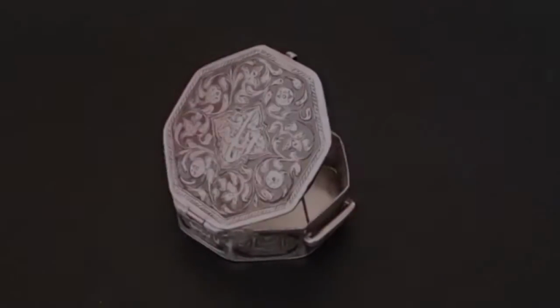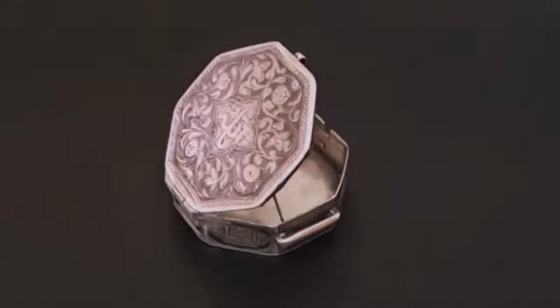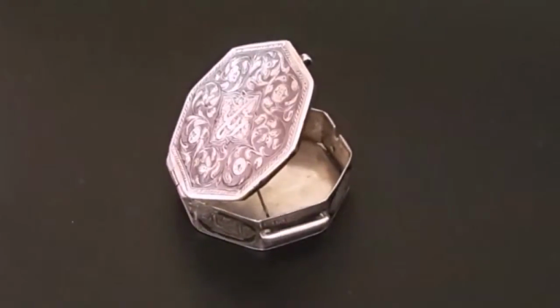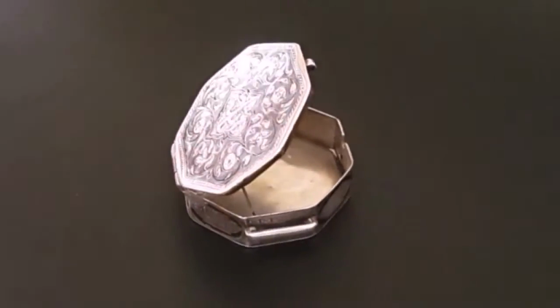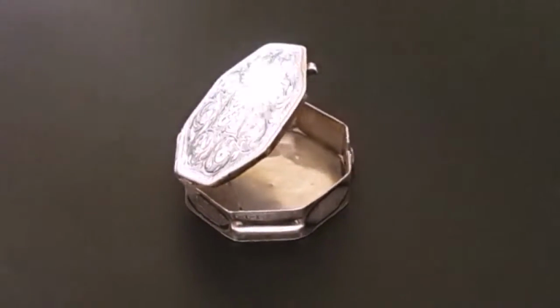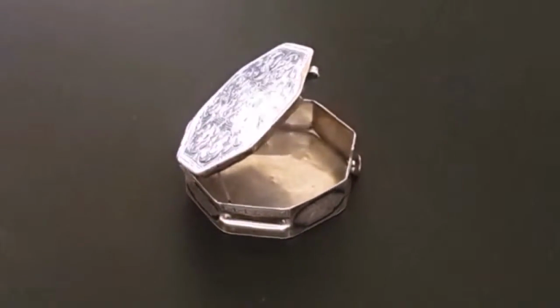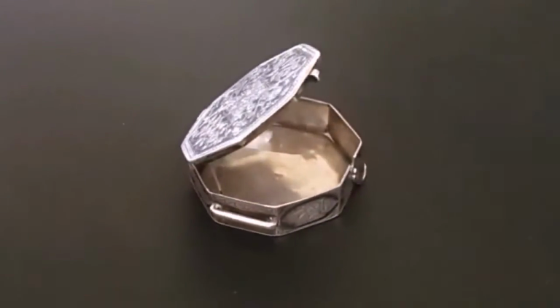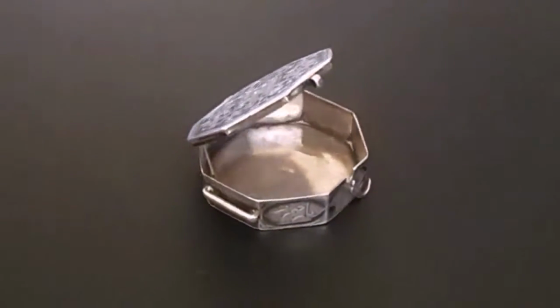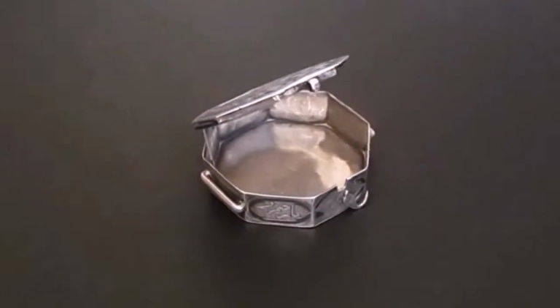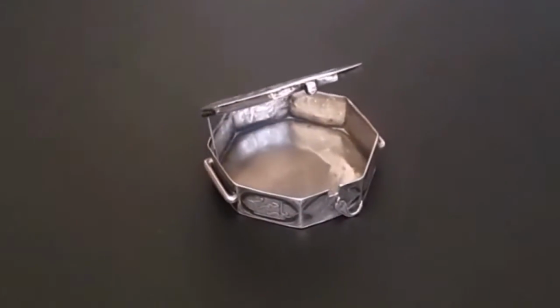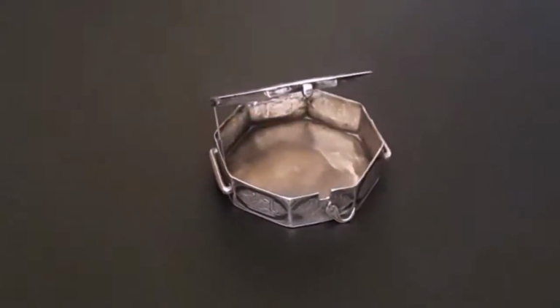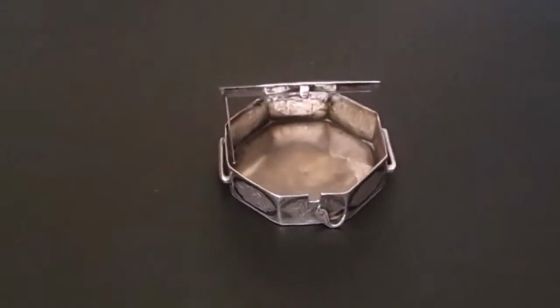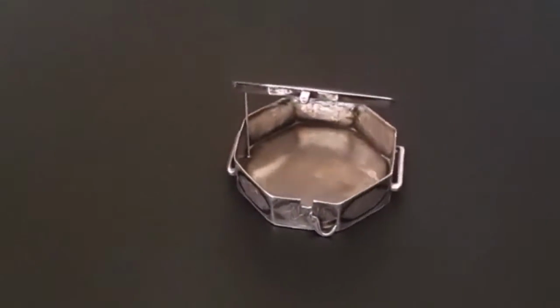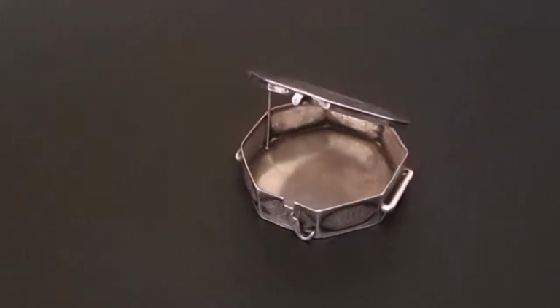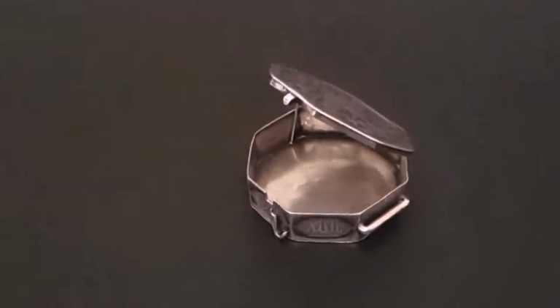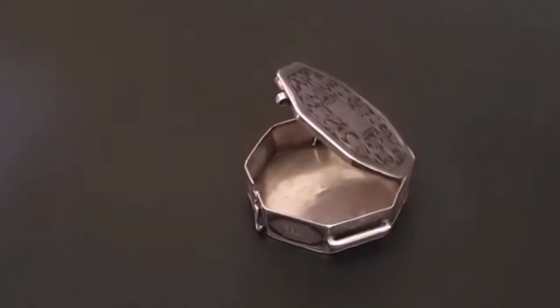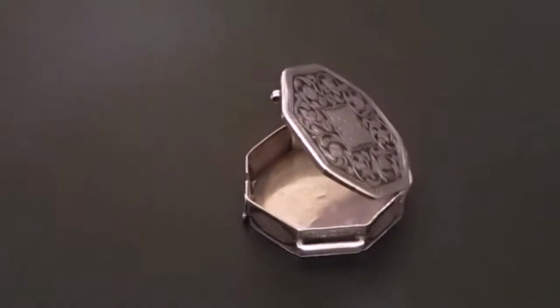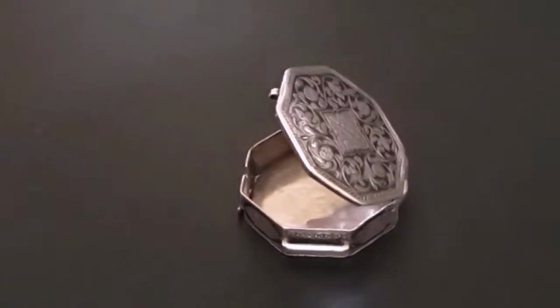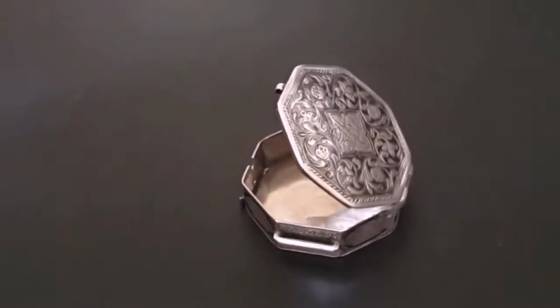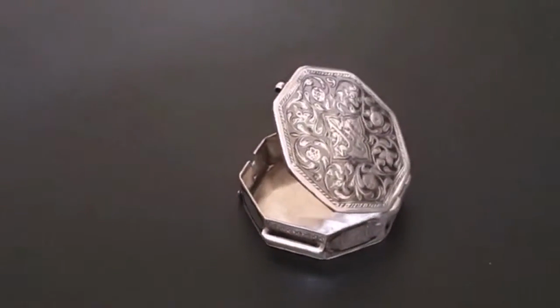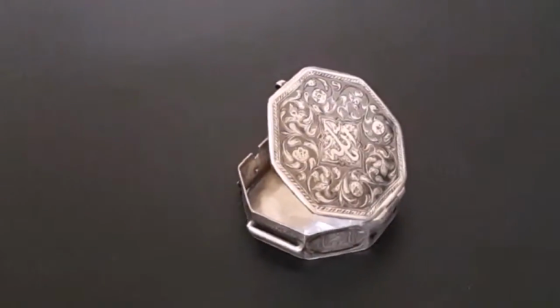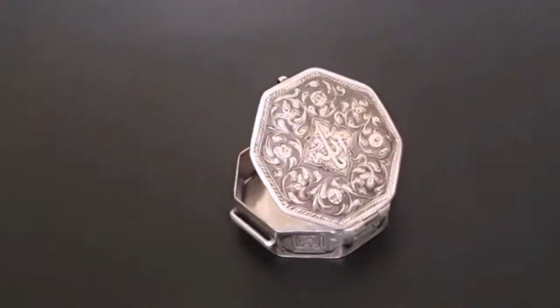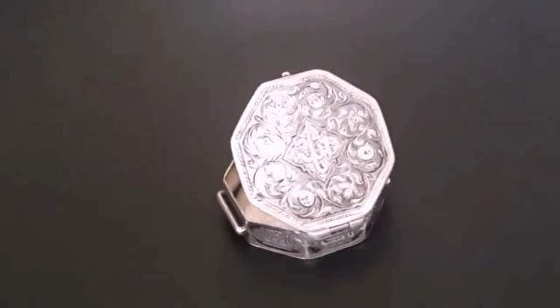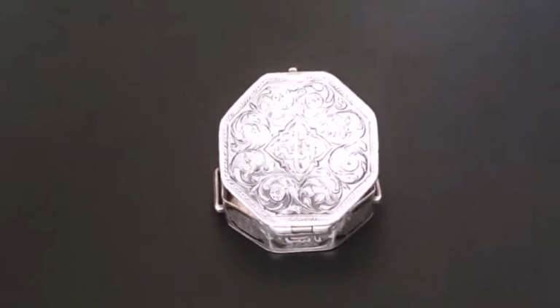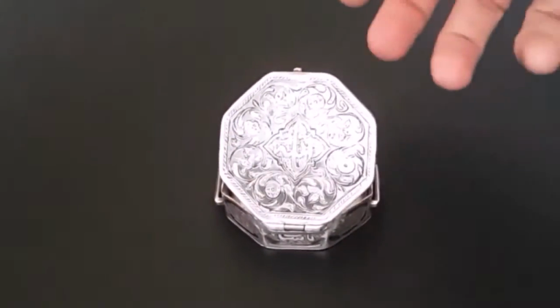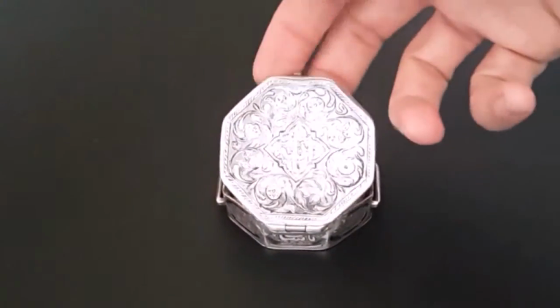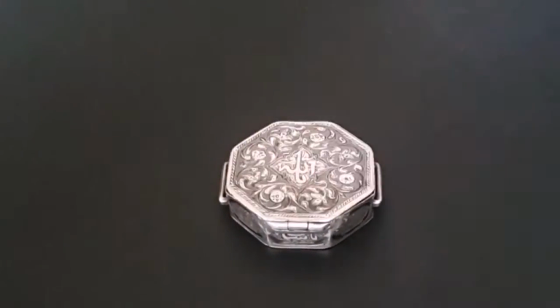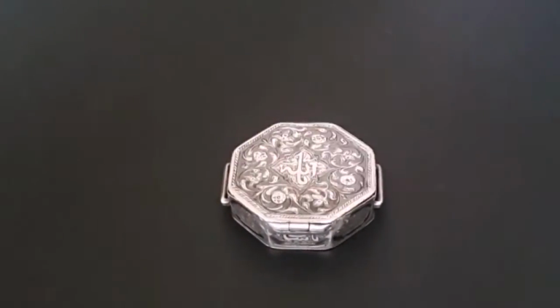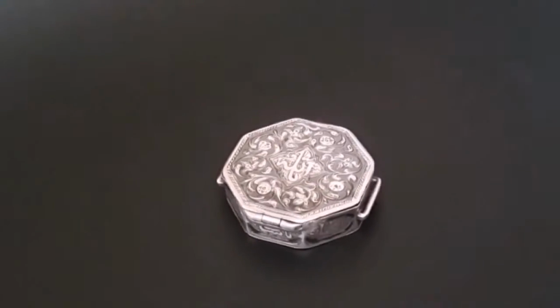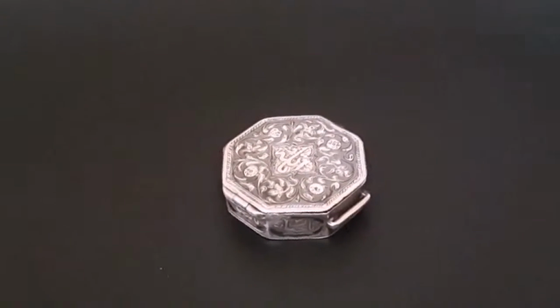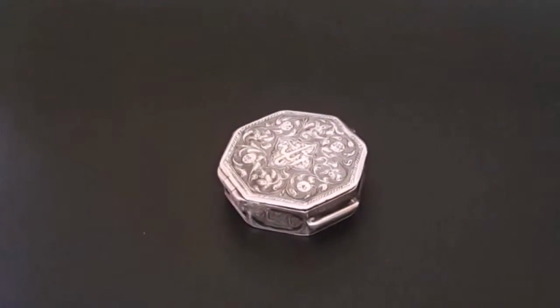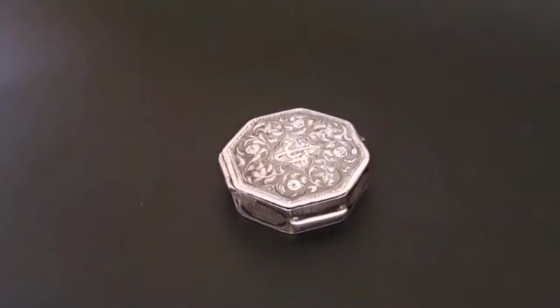Welcome to SME Gallery, presenting here a little magnificent Islamic amulet box made in the late 19th century. It is silver with yellow inlay and has an articulate inlay and etching work.